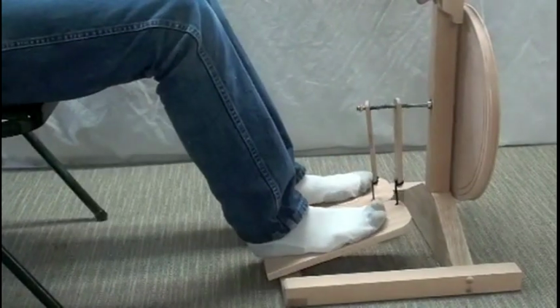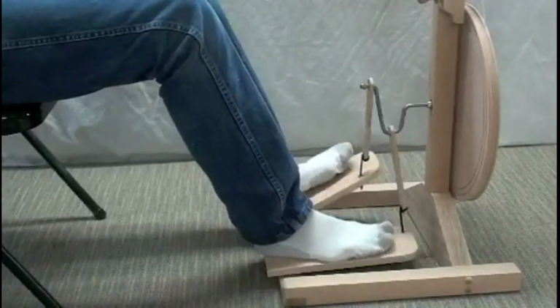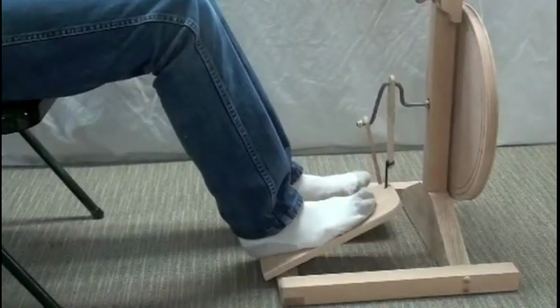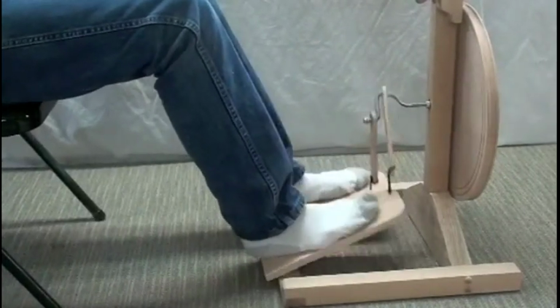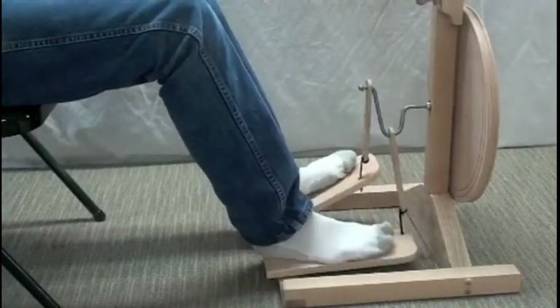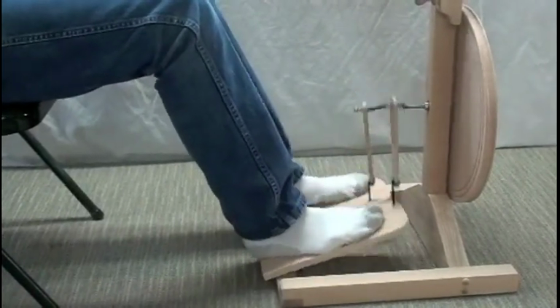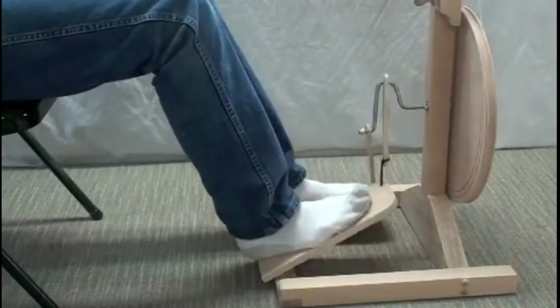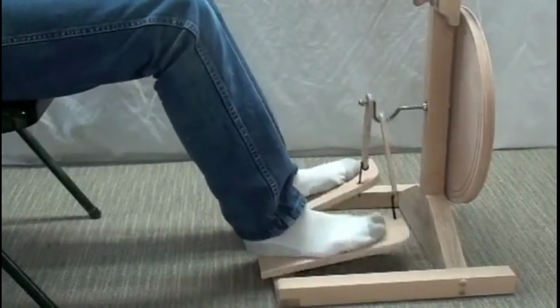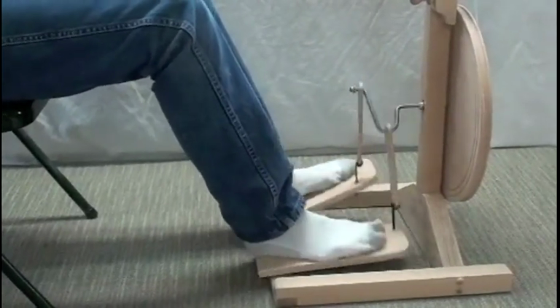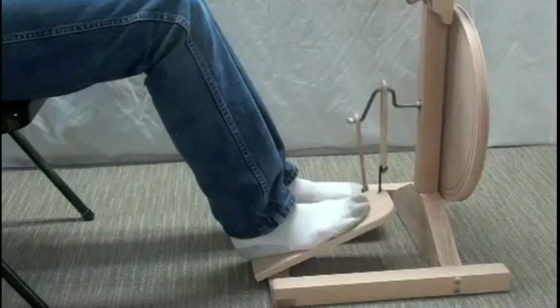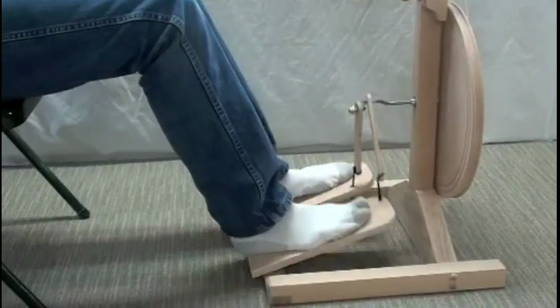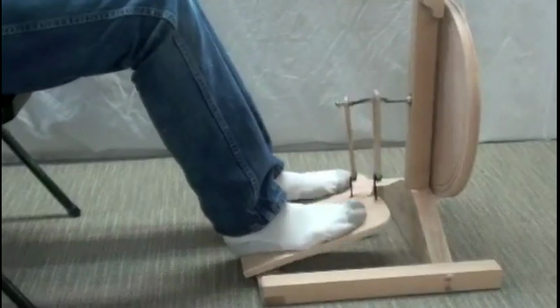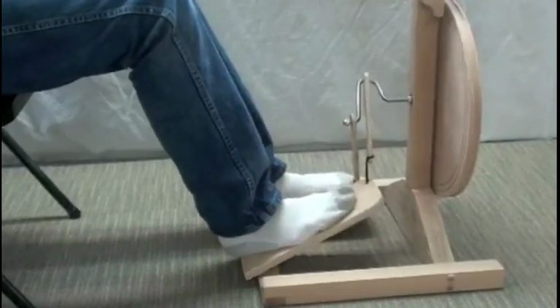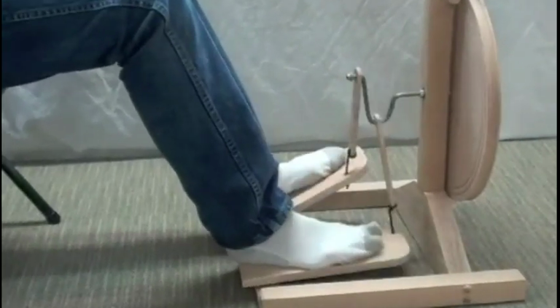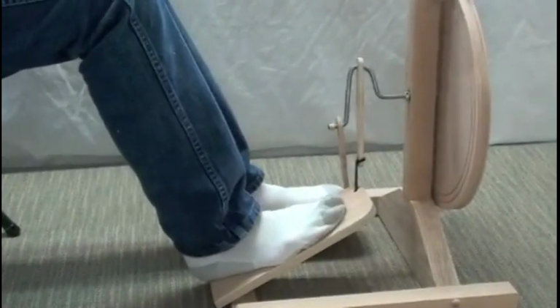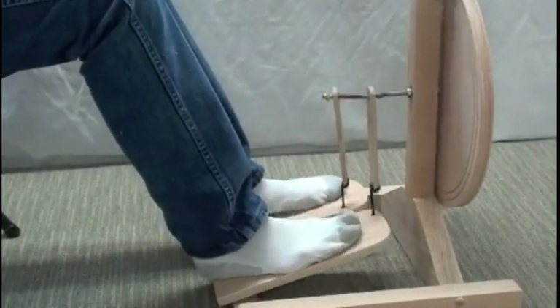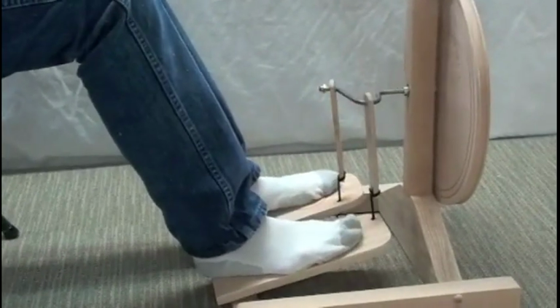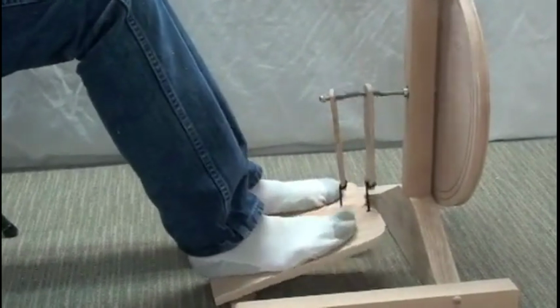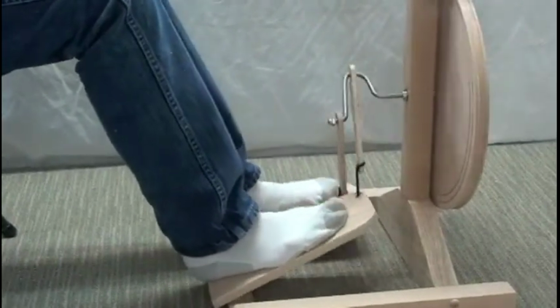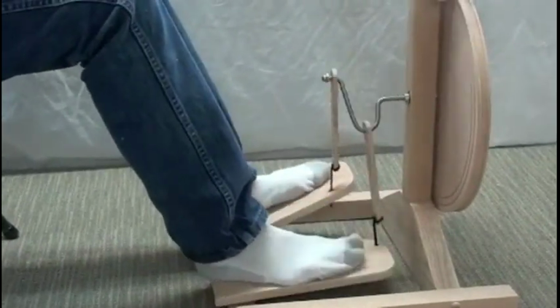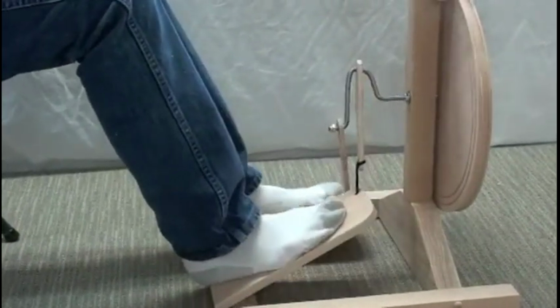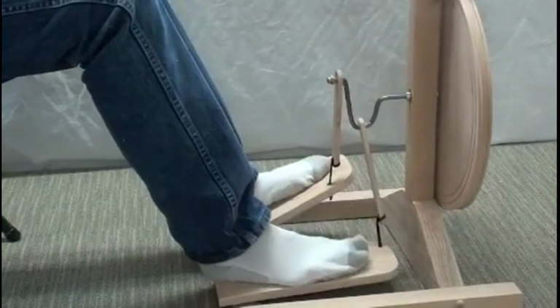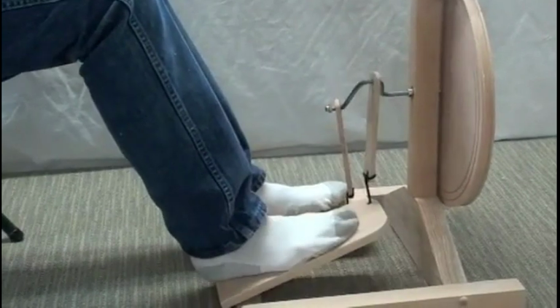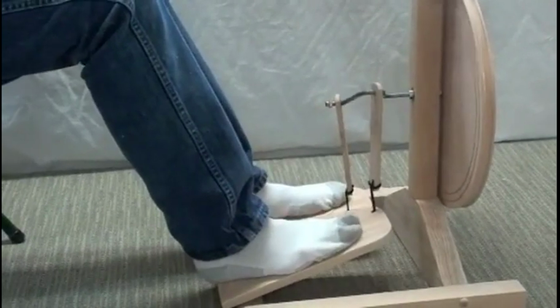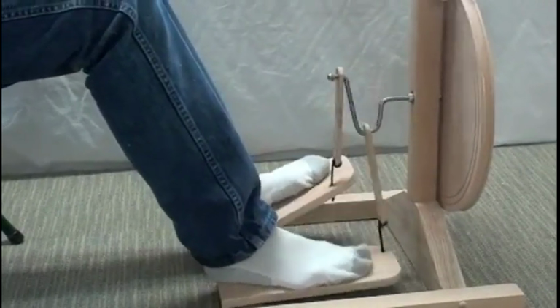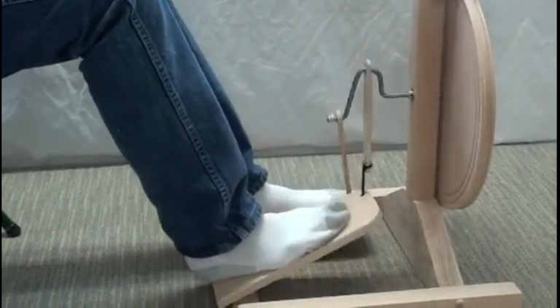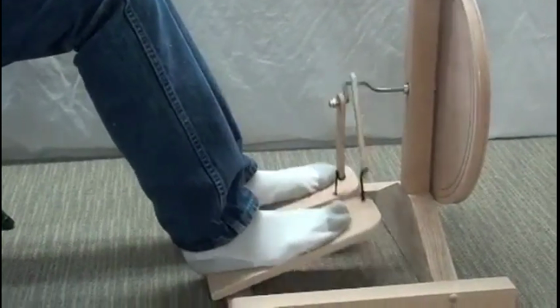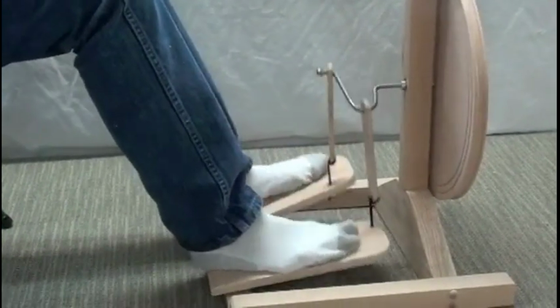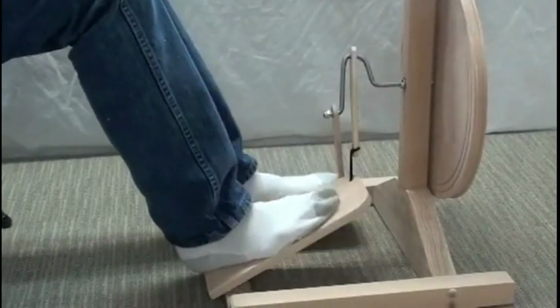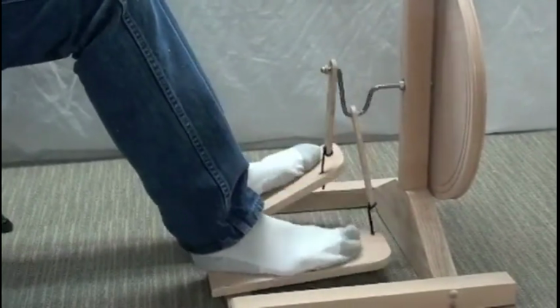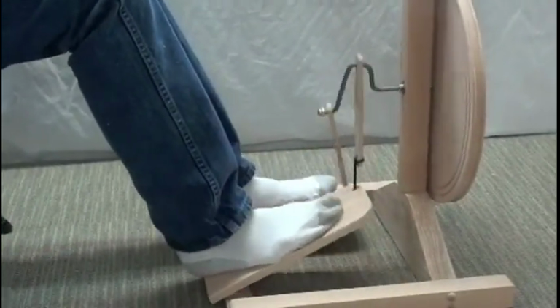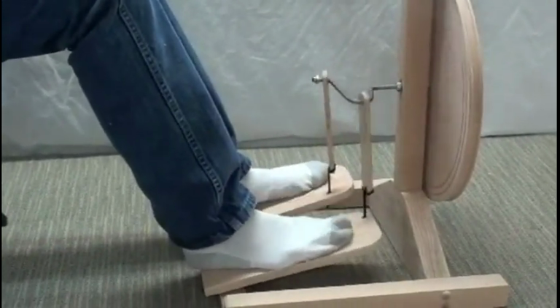You should be able to control the spinning wheel with nothing but the pedal to make it go, make it stop, make it go backwards, make it stop, make it go forwards, make it stop.